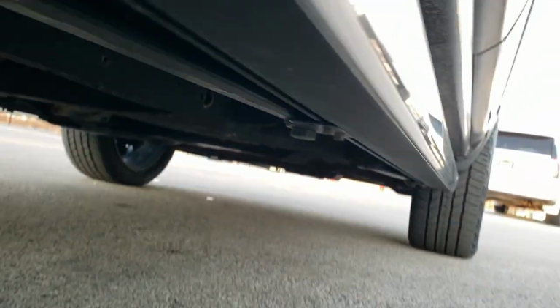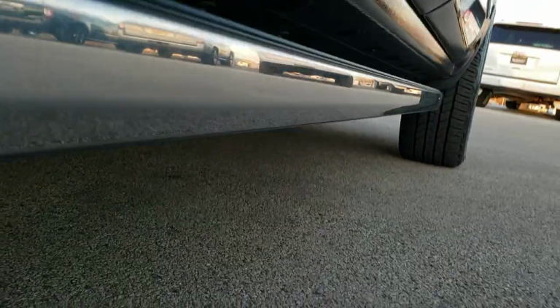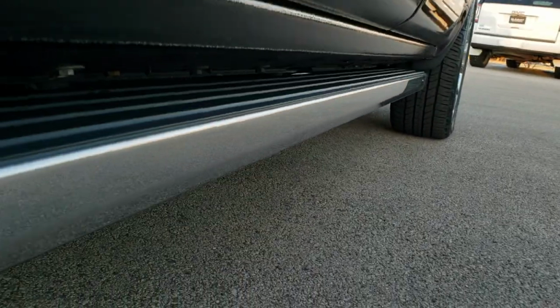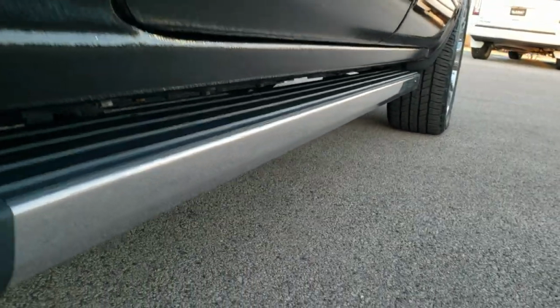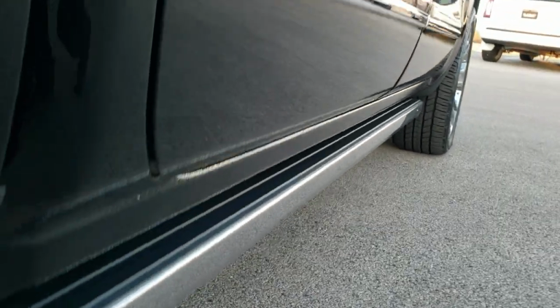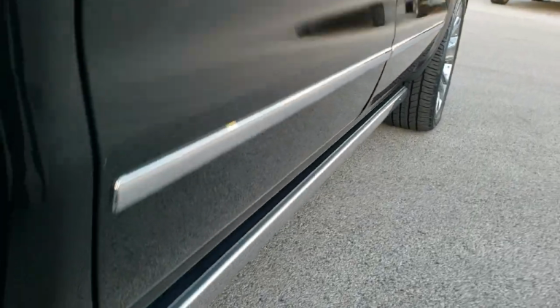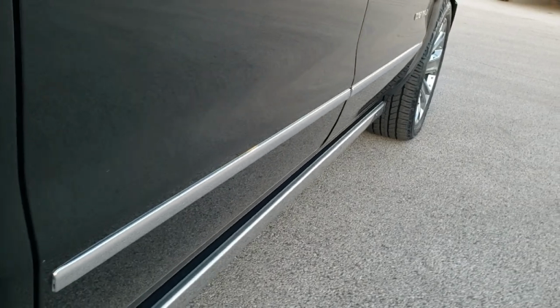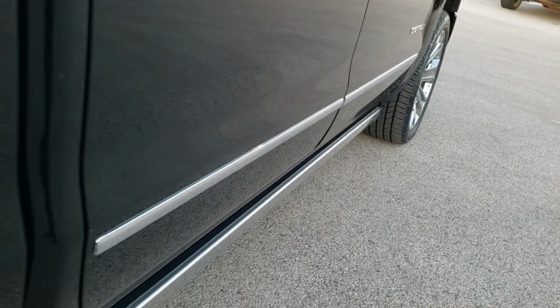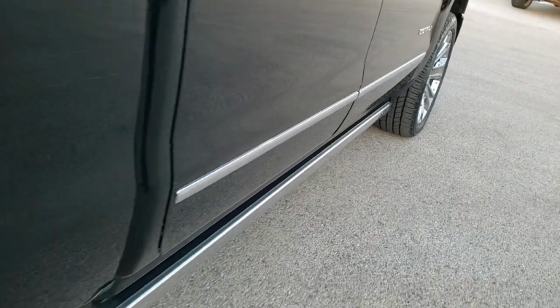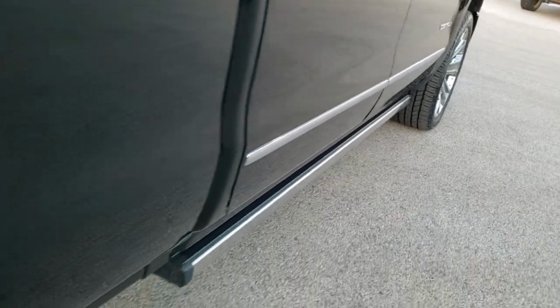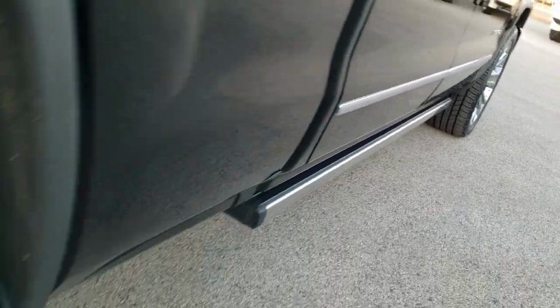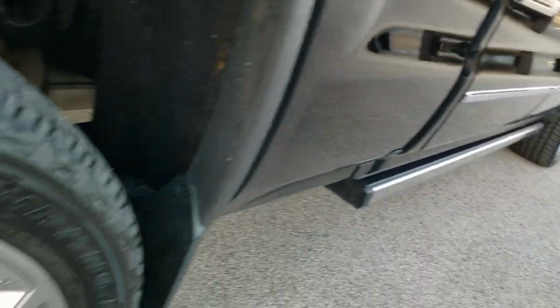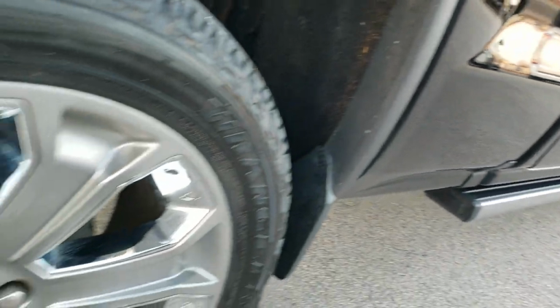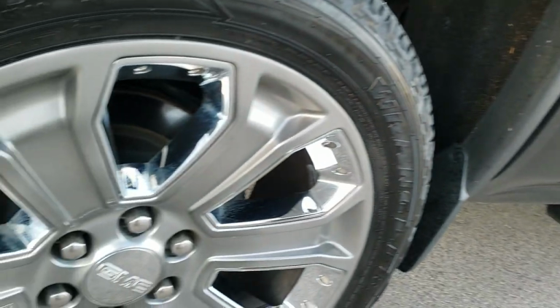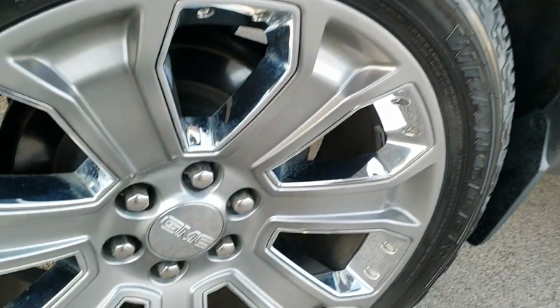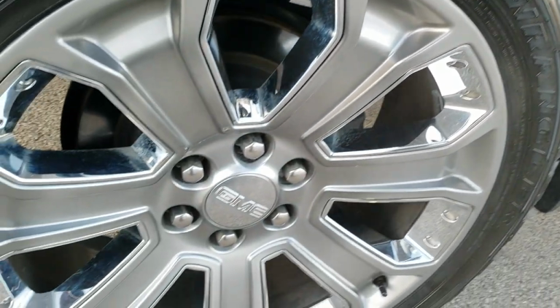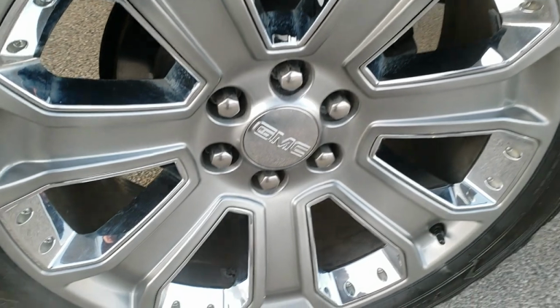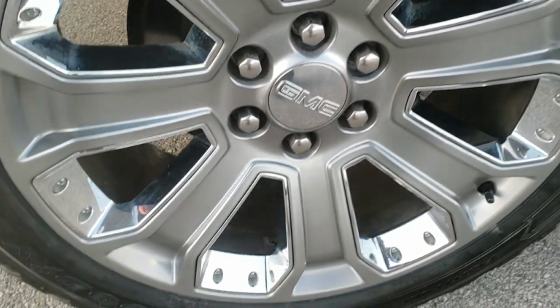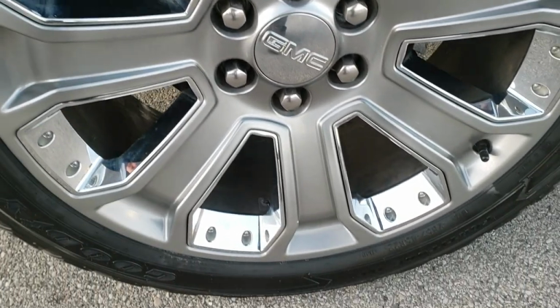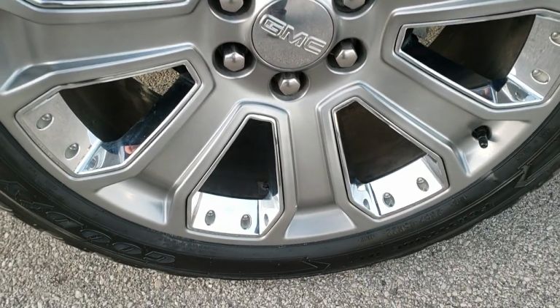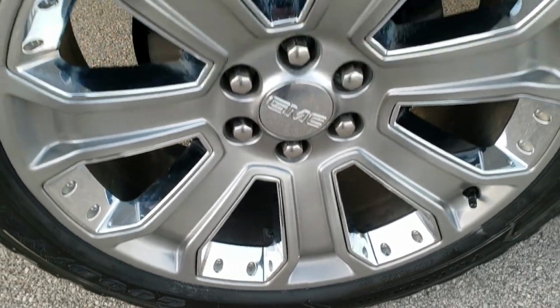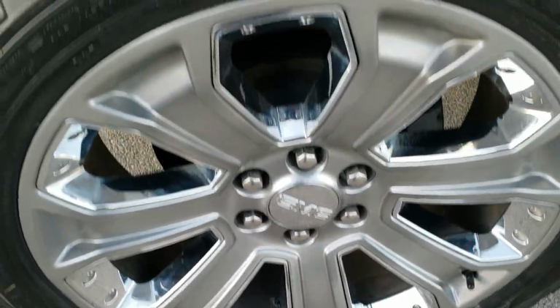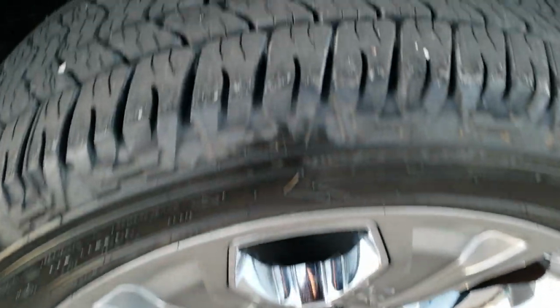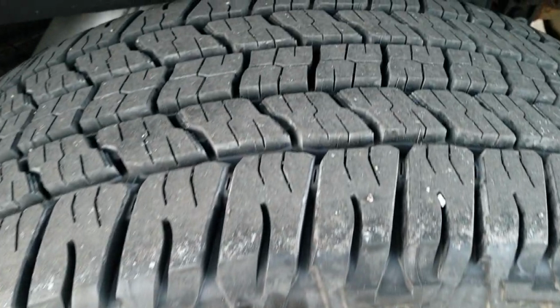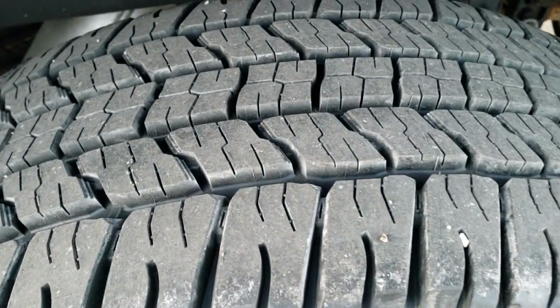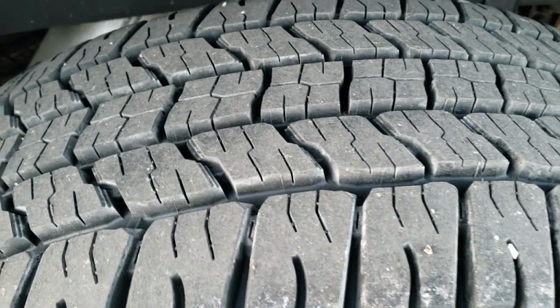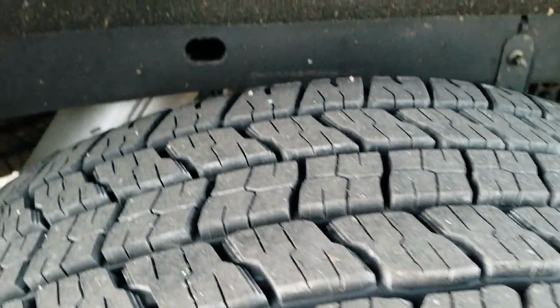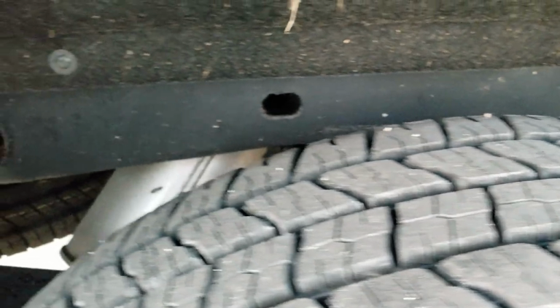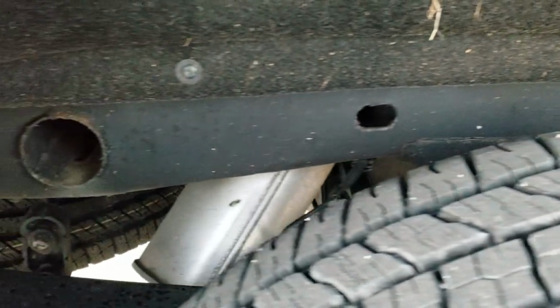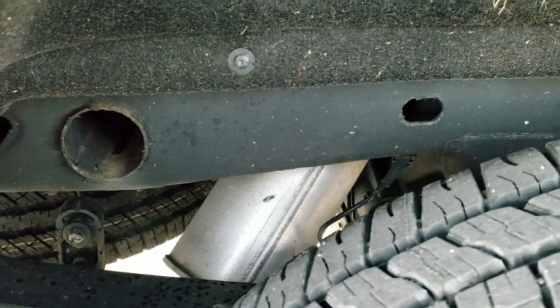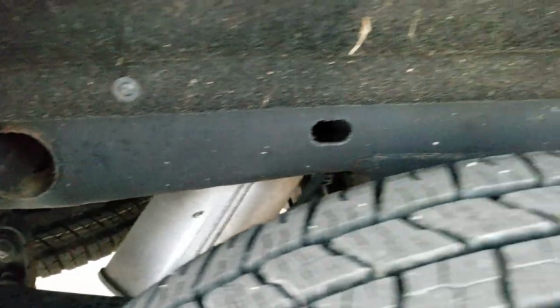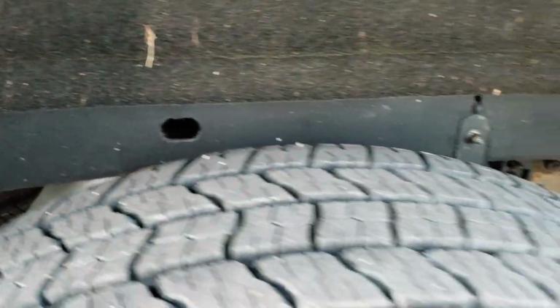It does have those power fold-out running boards. This back rim is in excellent shape as well, no scuffs or scrapes on that. The back tires are brand new as well. The frame and underbody back here is in nice shape too.